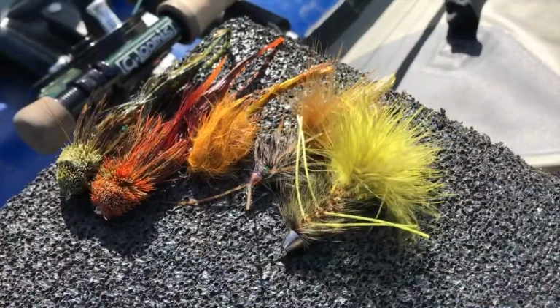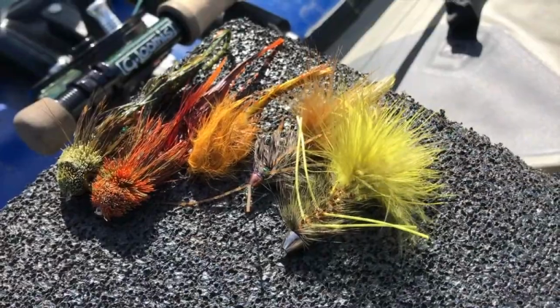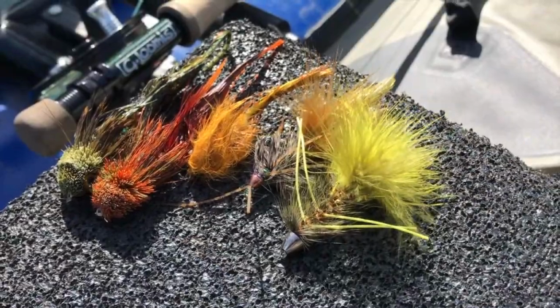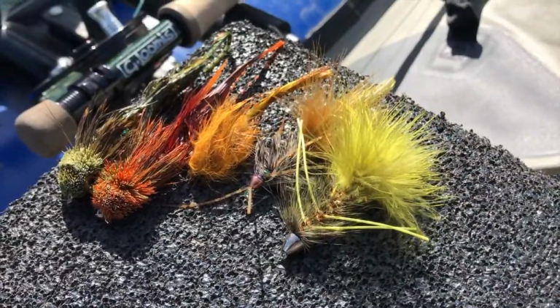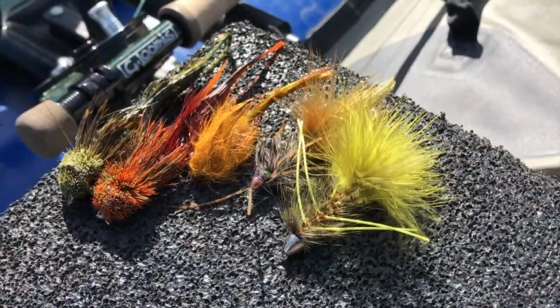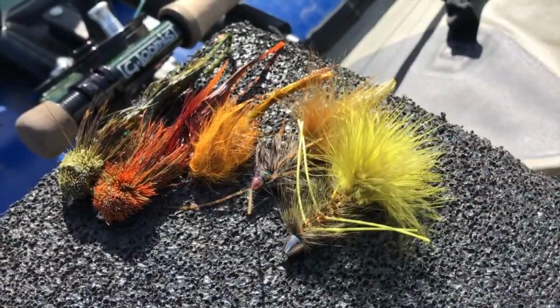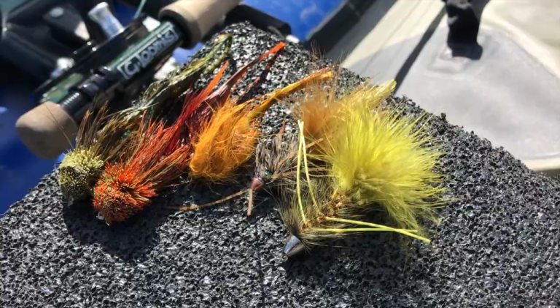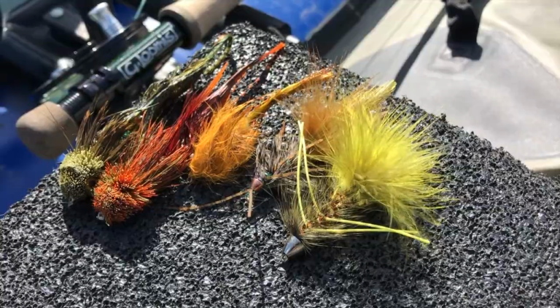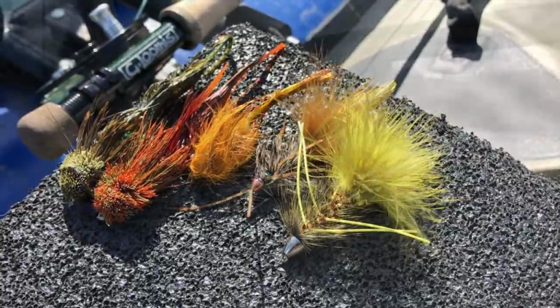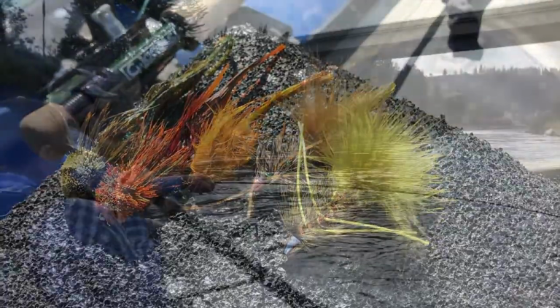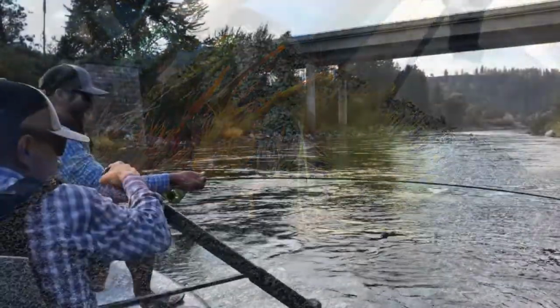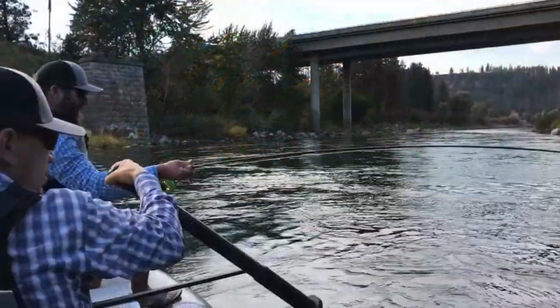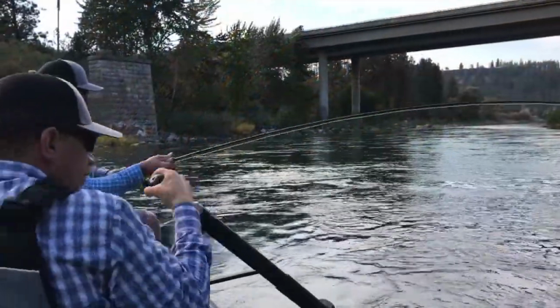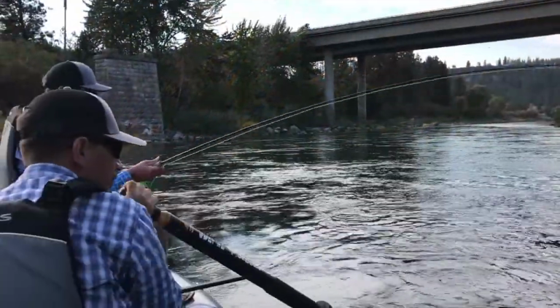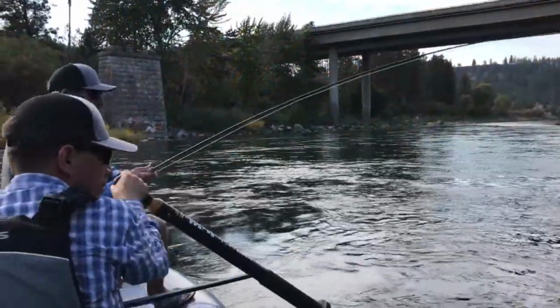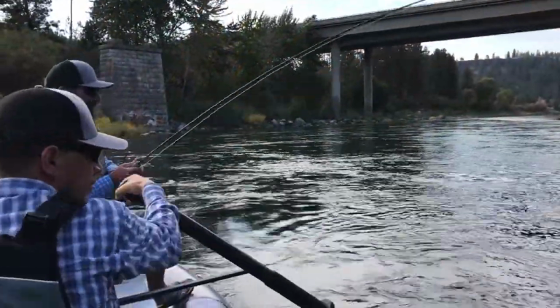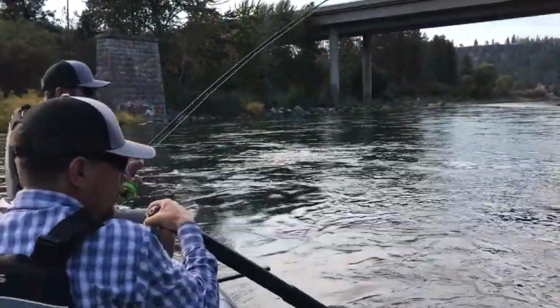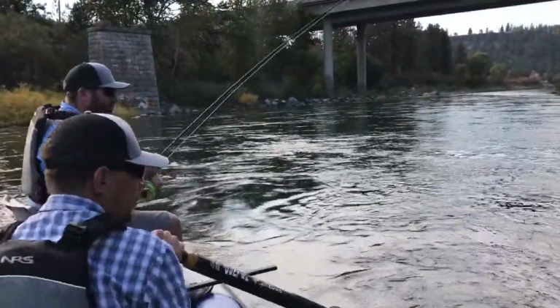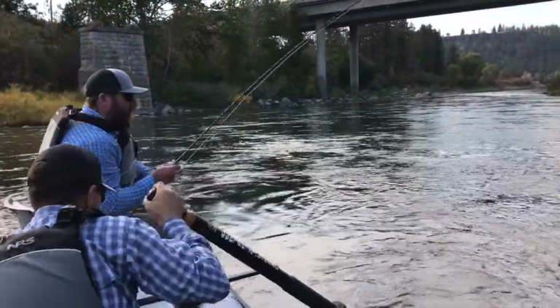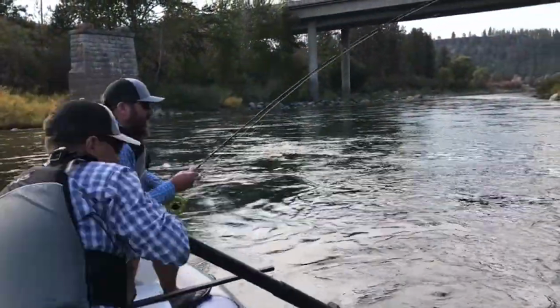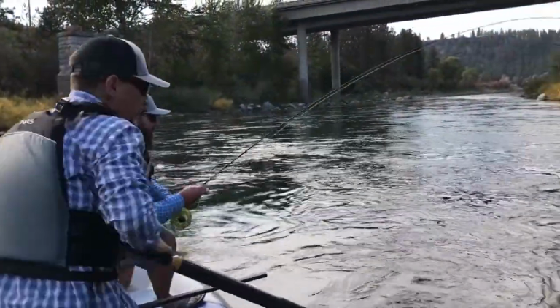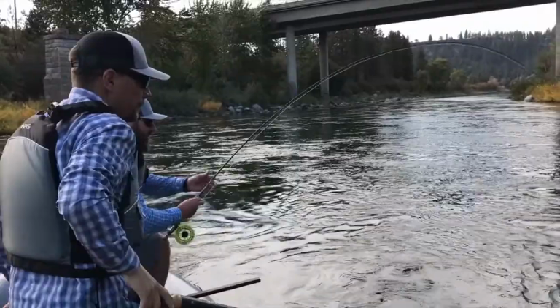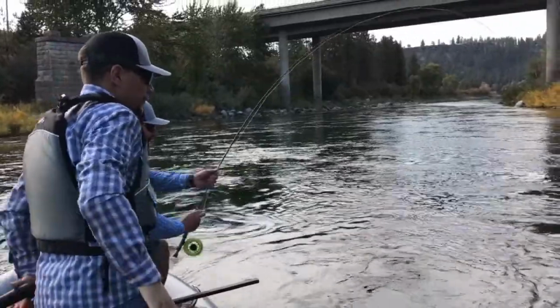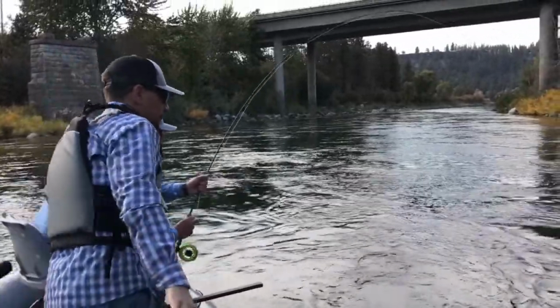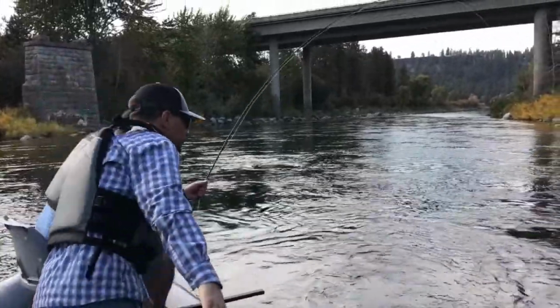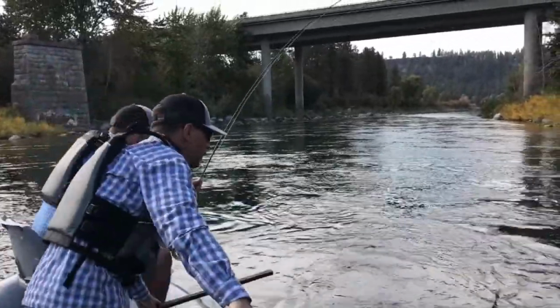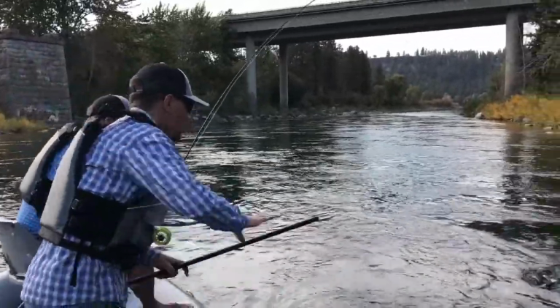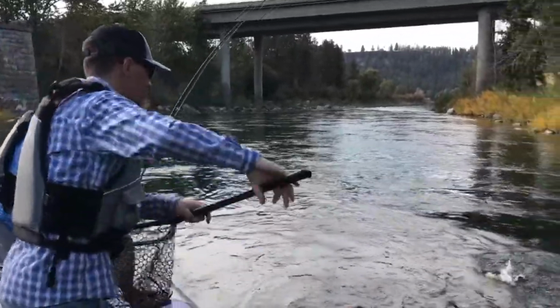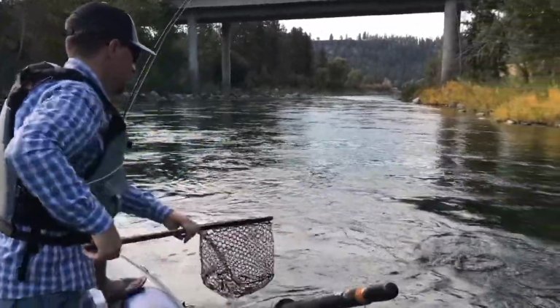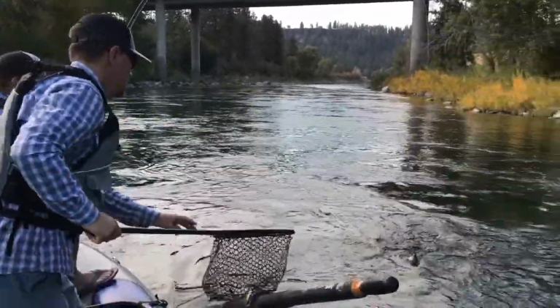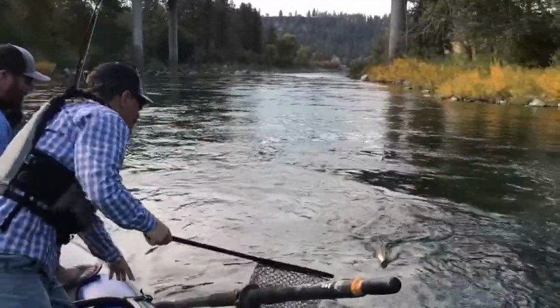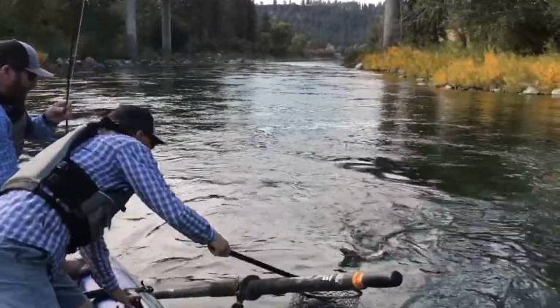The streamer fishing has been good too. Big olive, olive-yellow, and crayfish kind of colors have been working well. Black late in the evening is always pretty consistent.